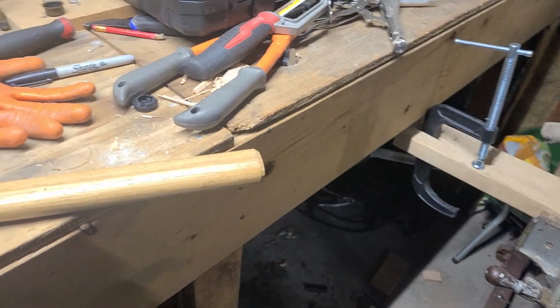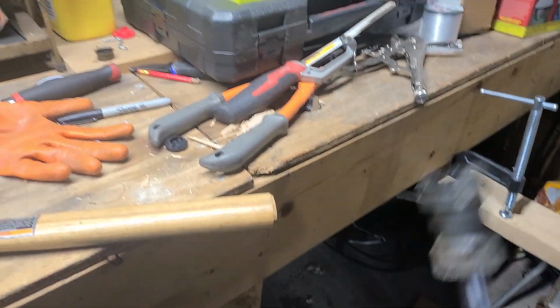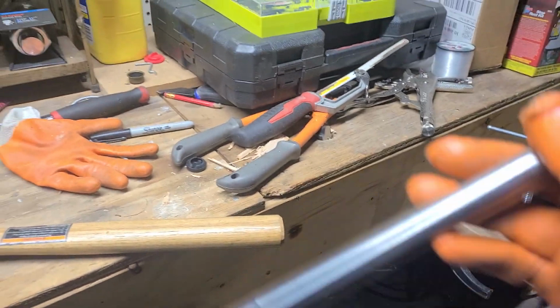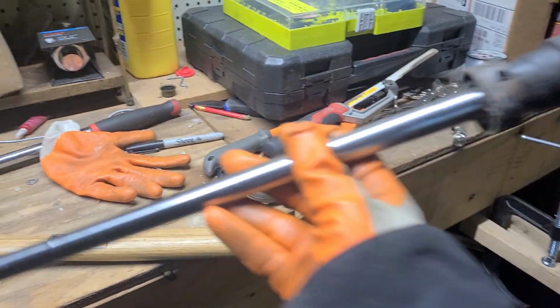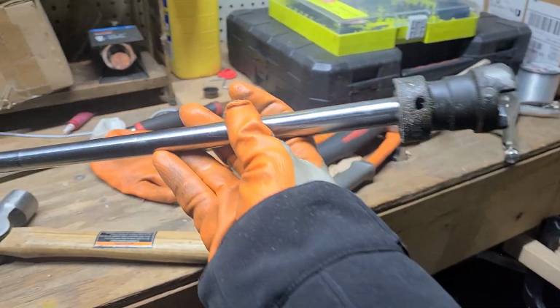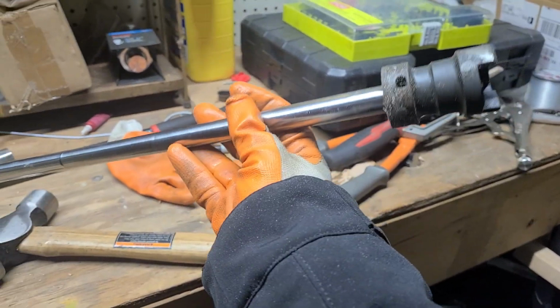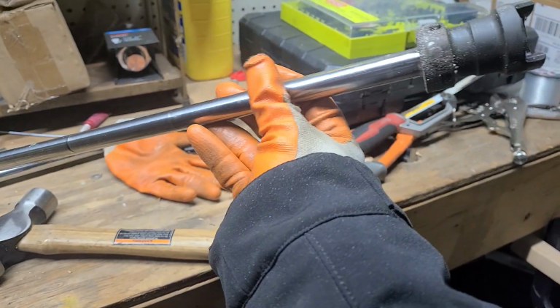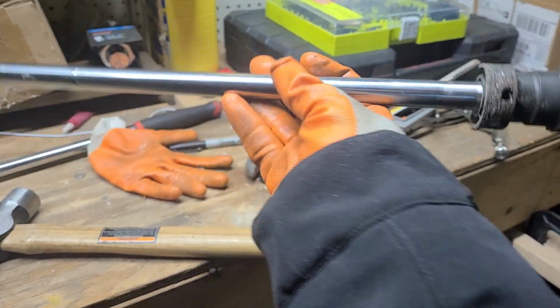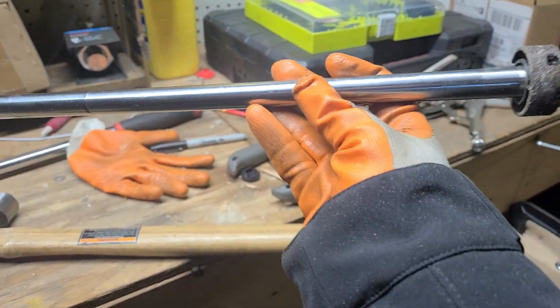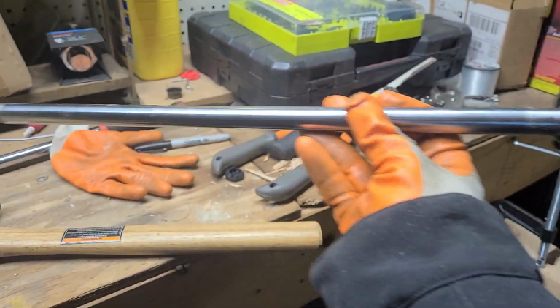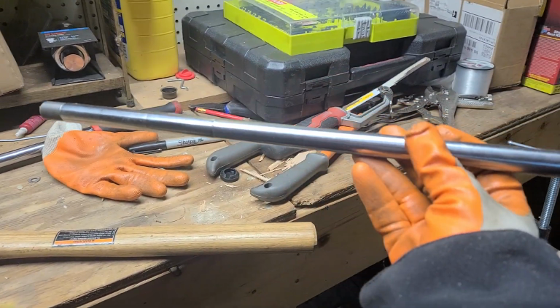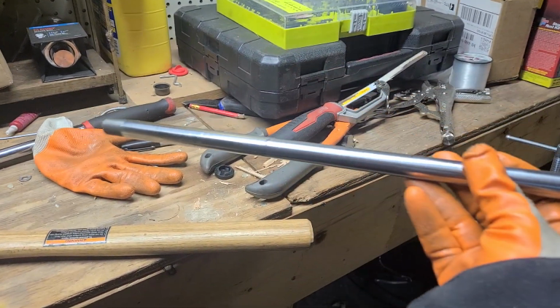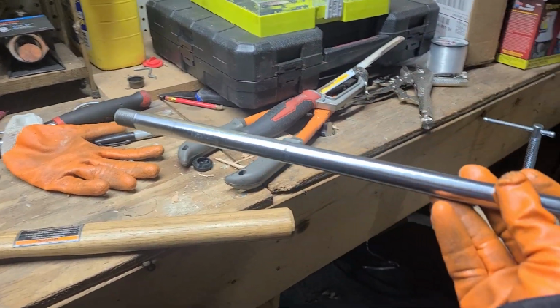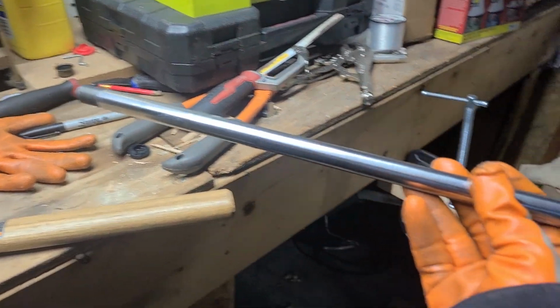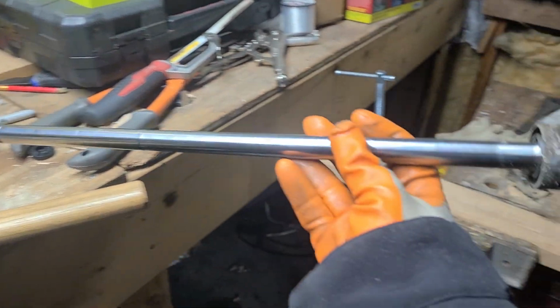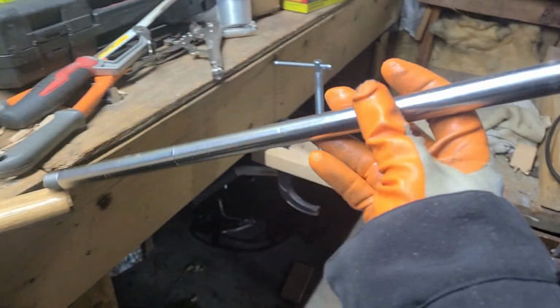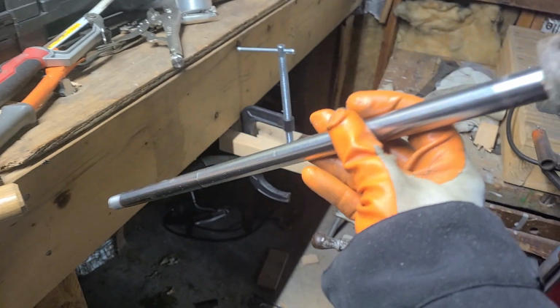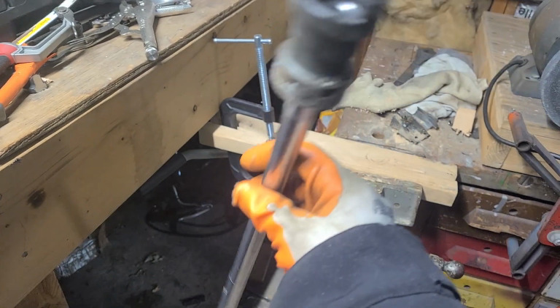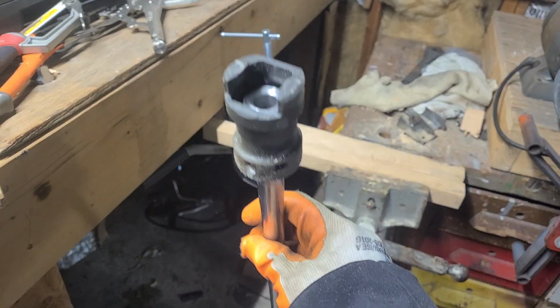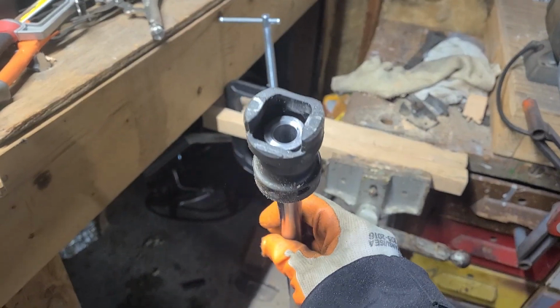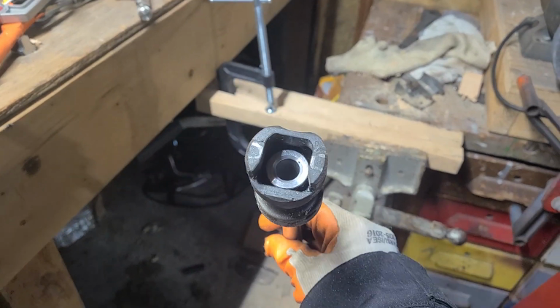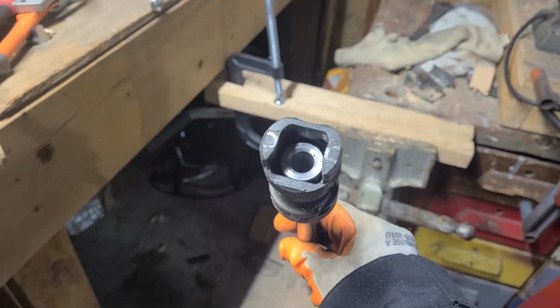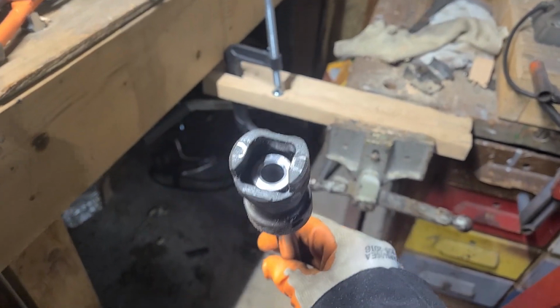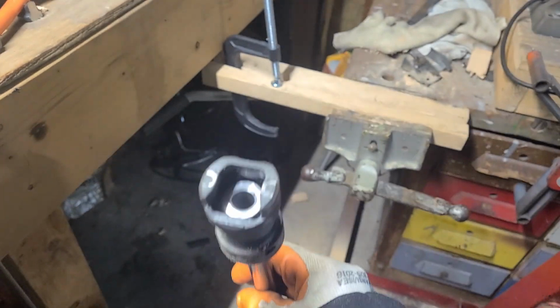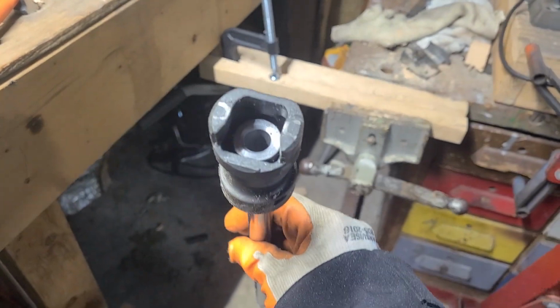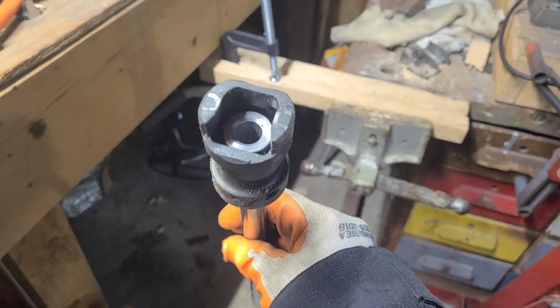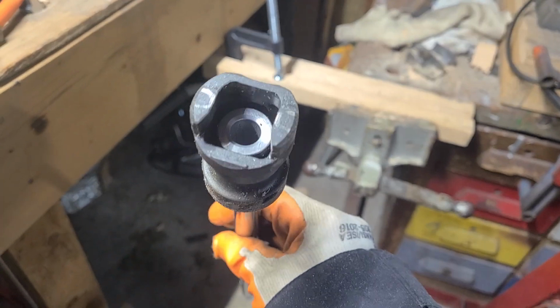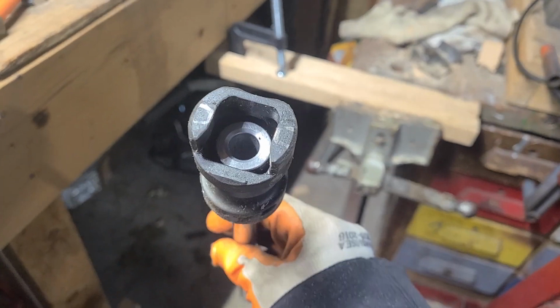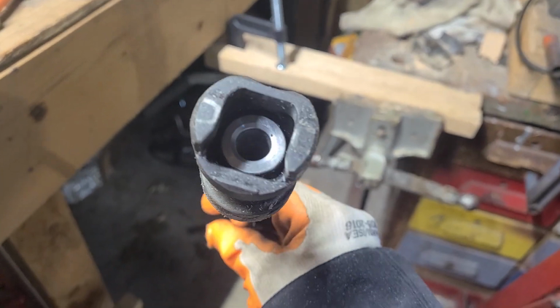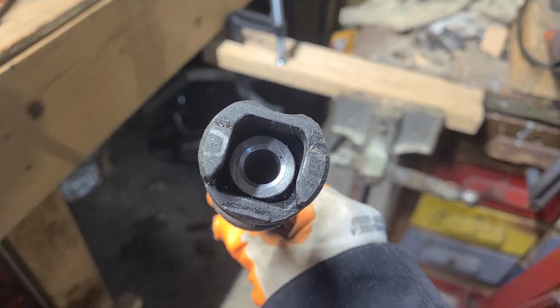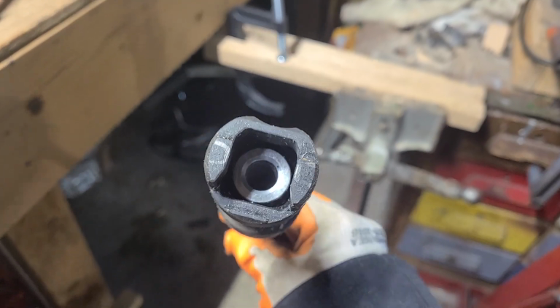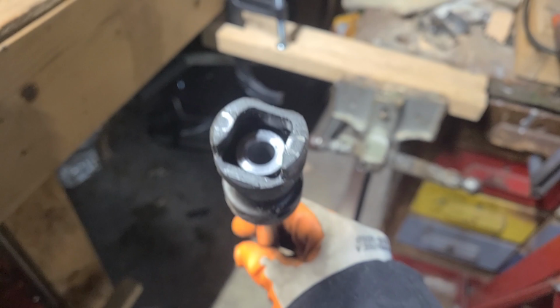What's up, YouTube? Today's project, I'm working on the Set-Me. I'm trying to press the barrel in. I was using a 20-ton hydraulic press before, and I was having problems where the barrel would pop out.